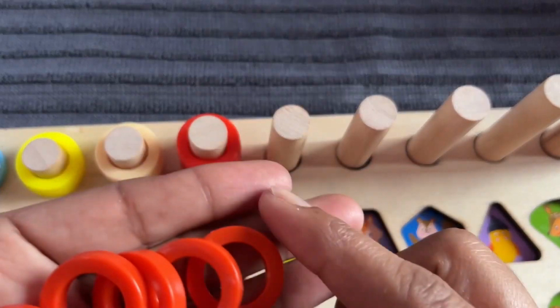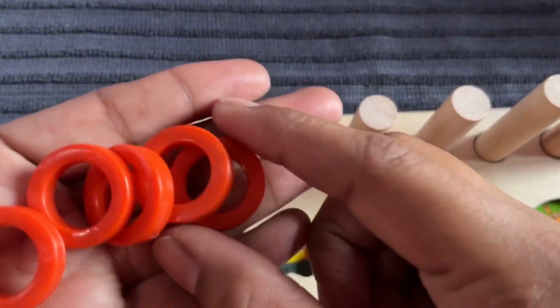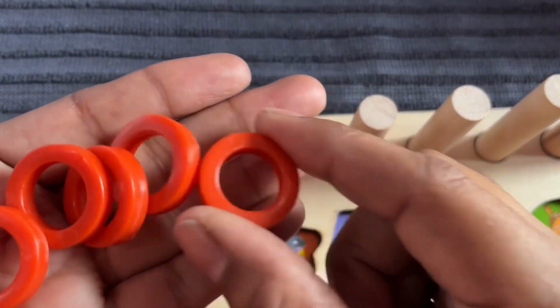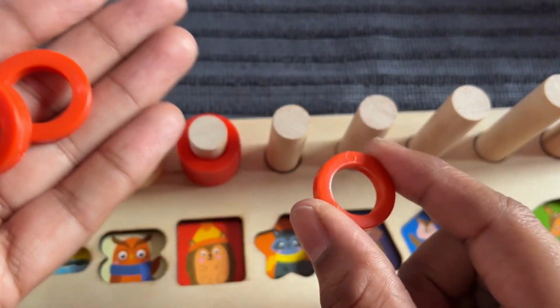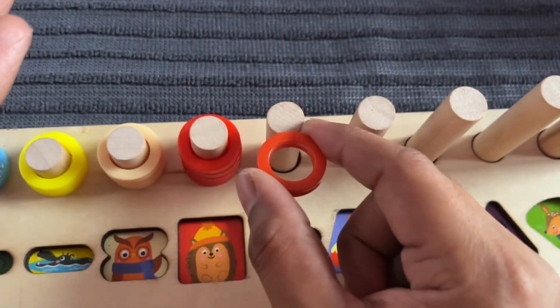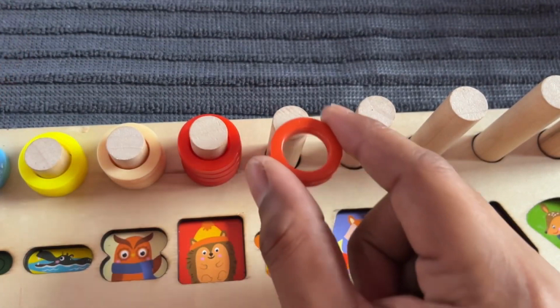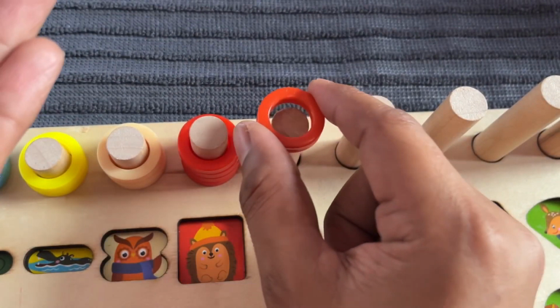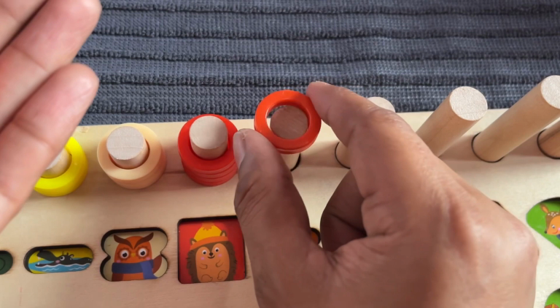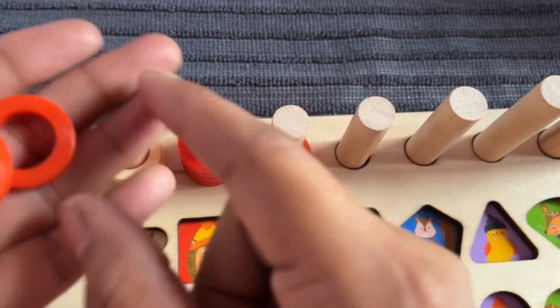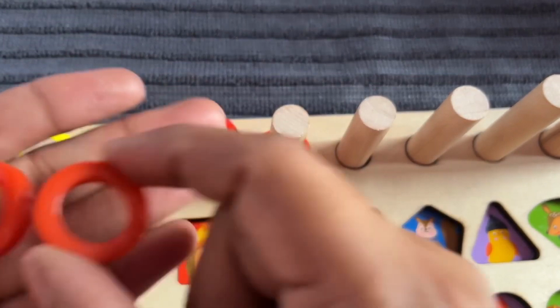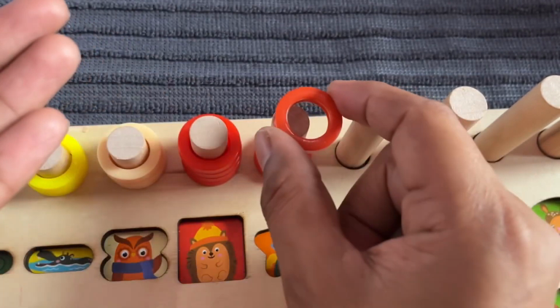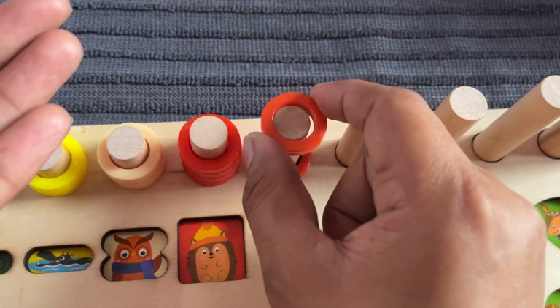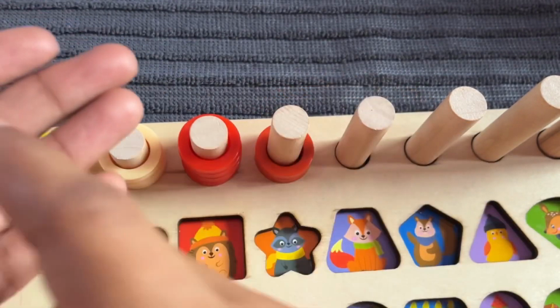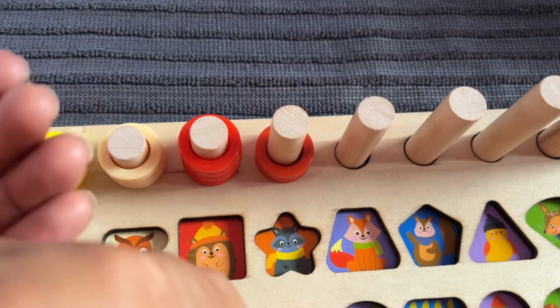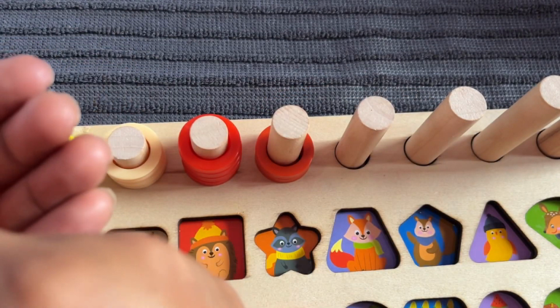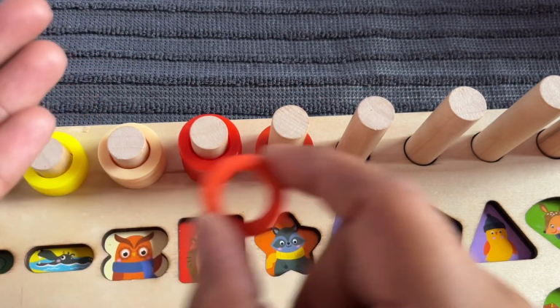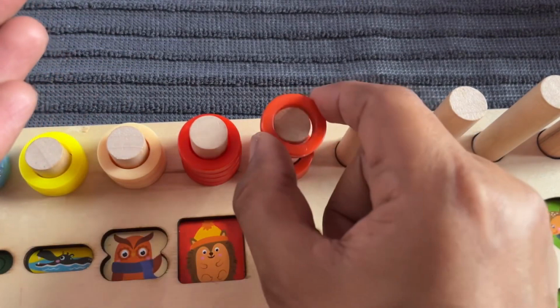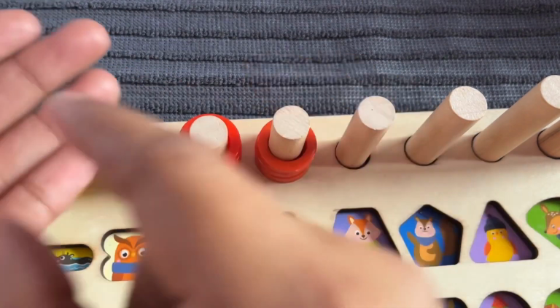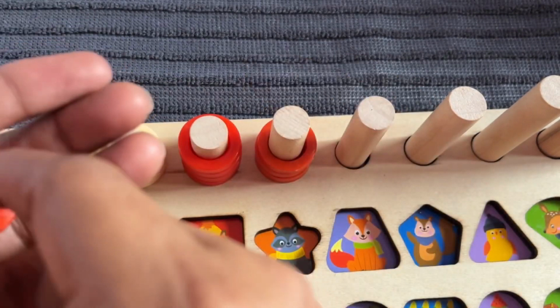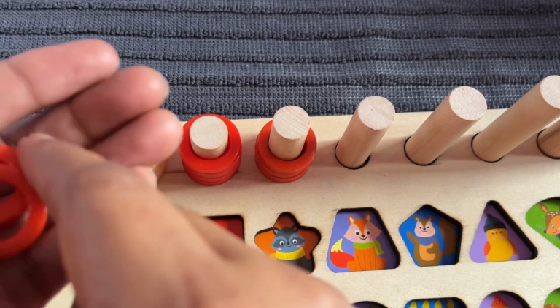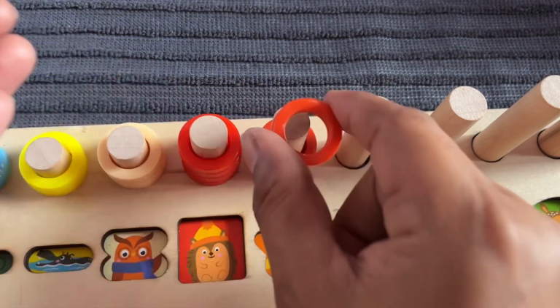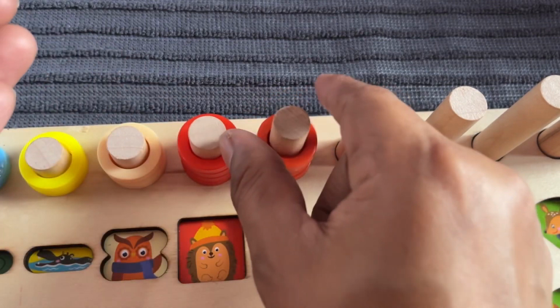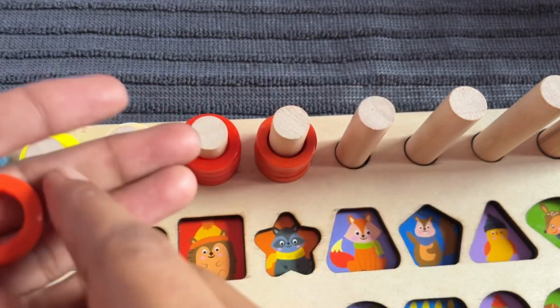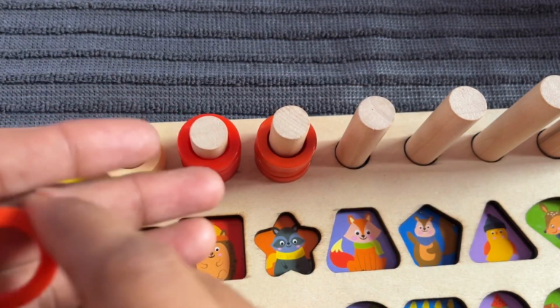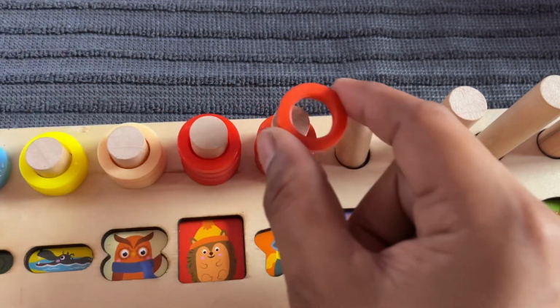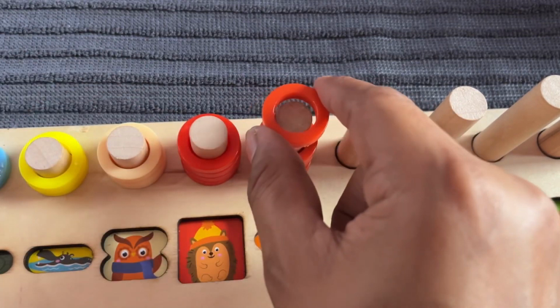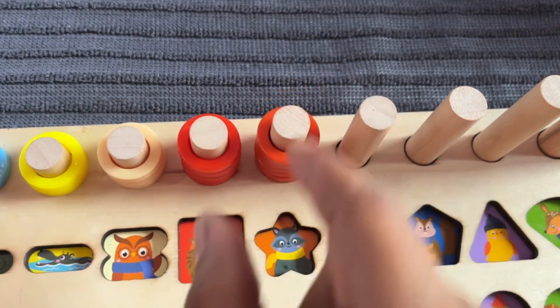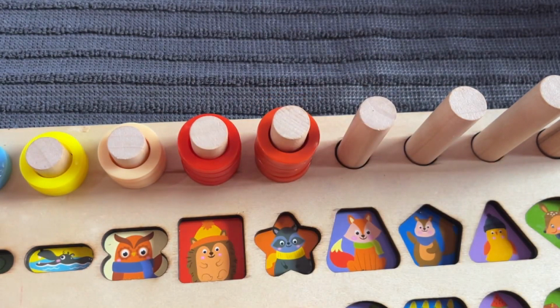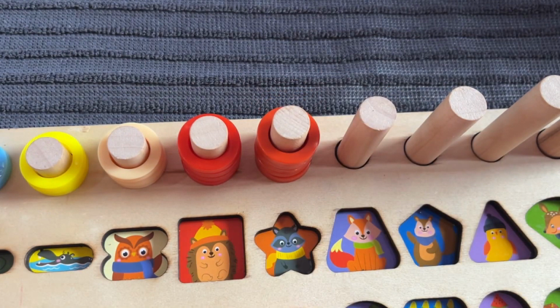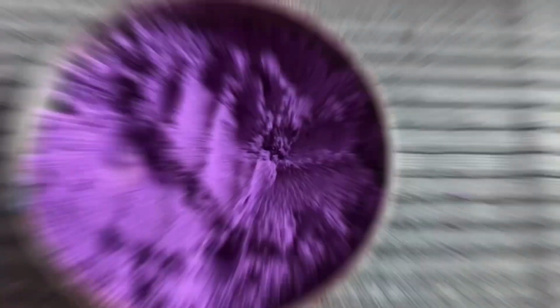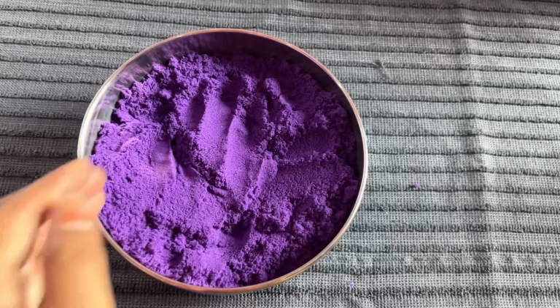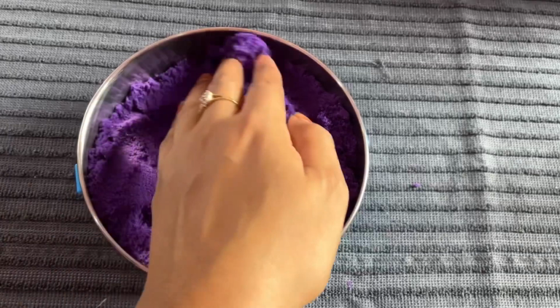Five ring circle — put one by one. One, two, three, four, and five. Oh, nice.